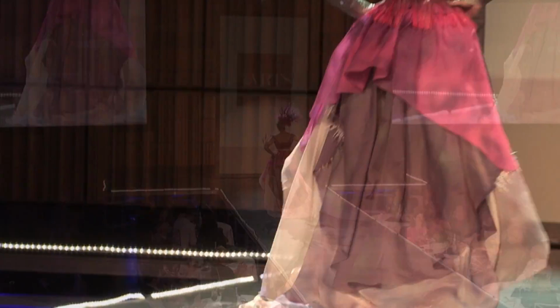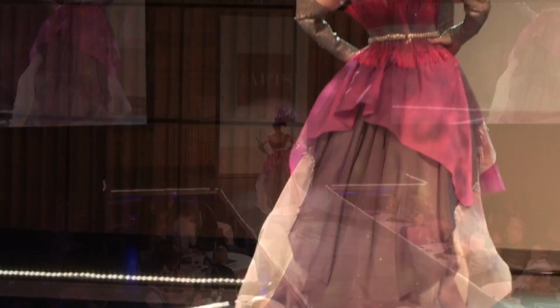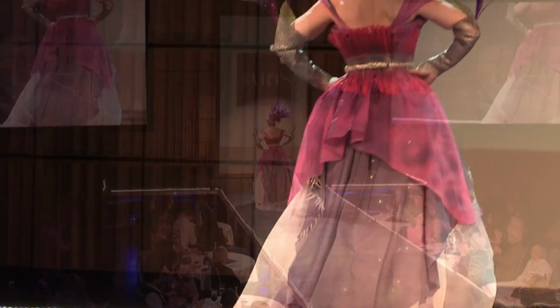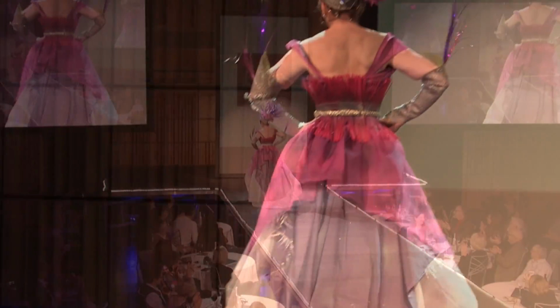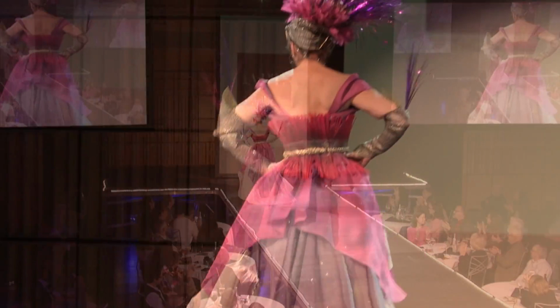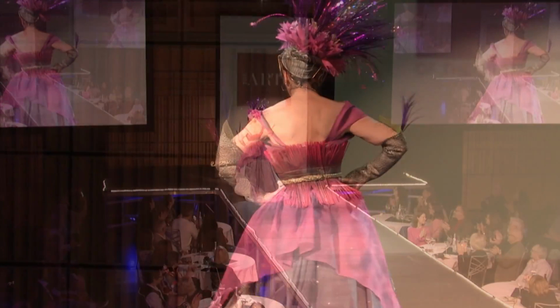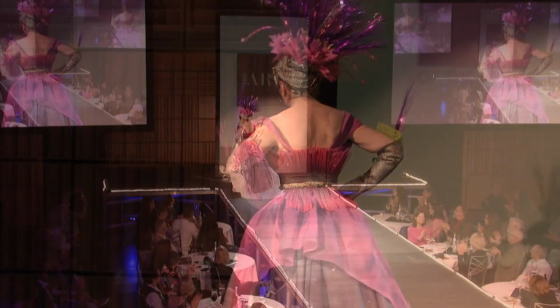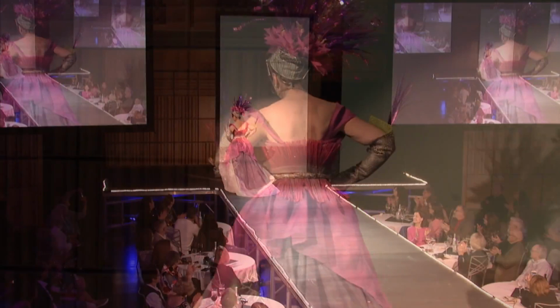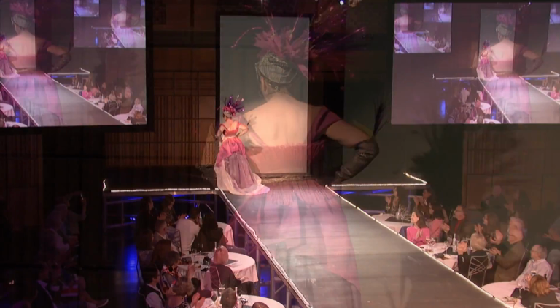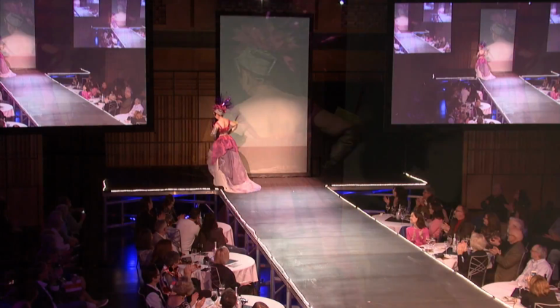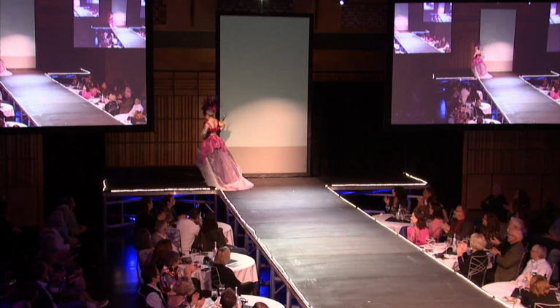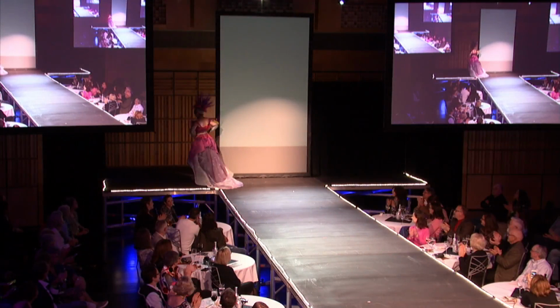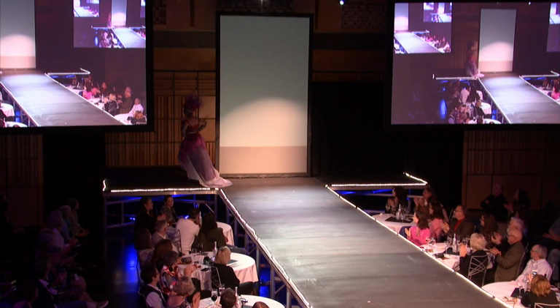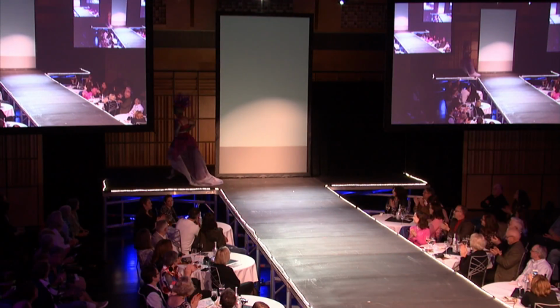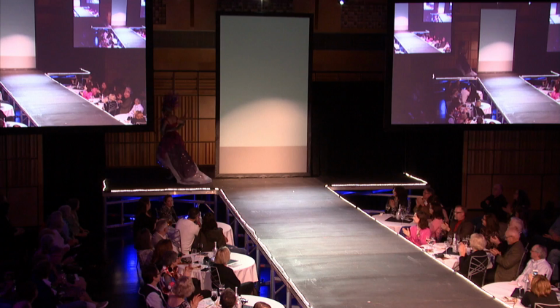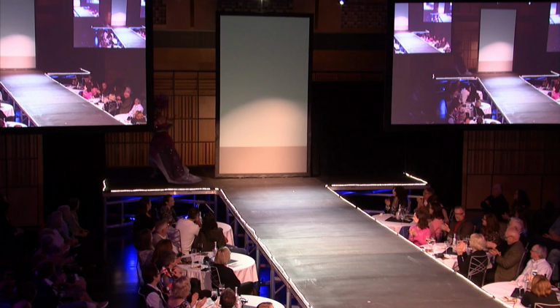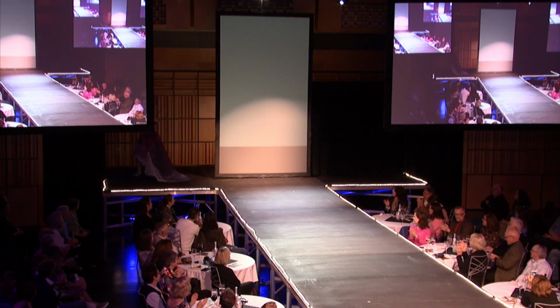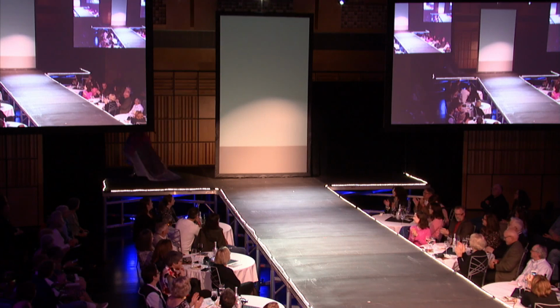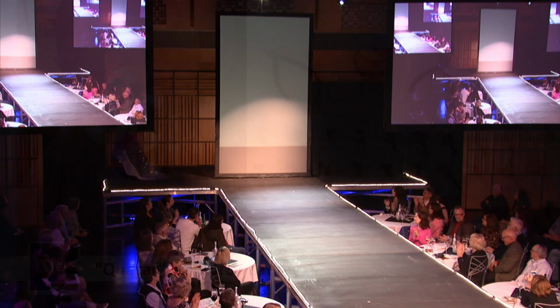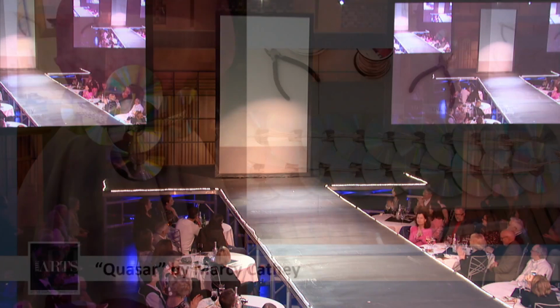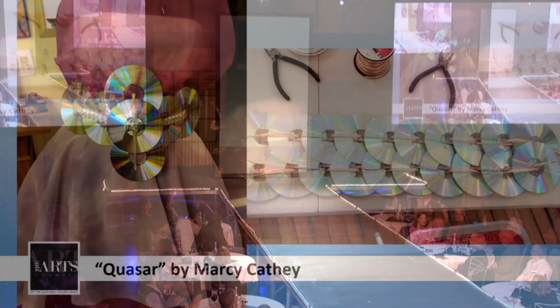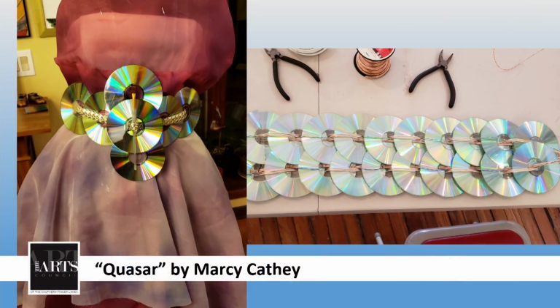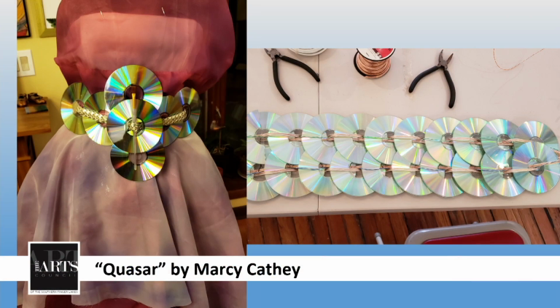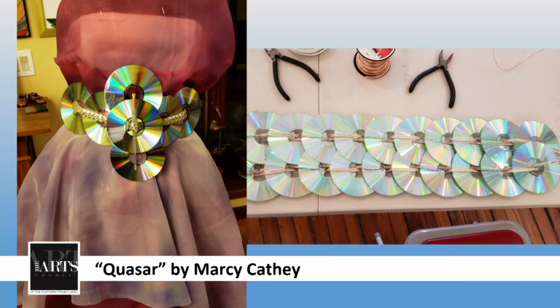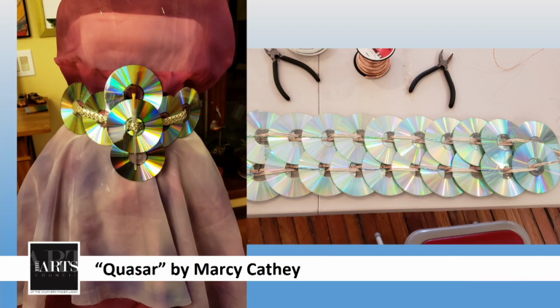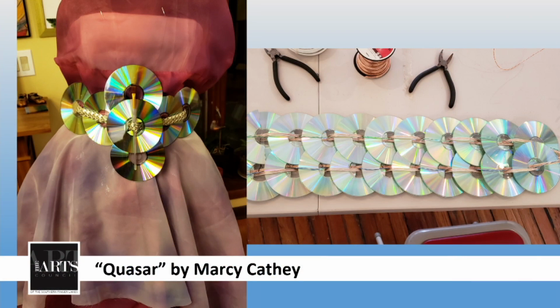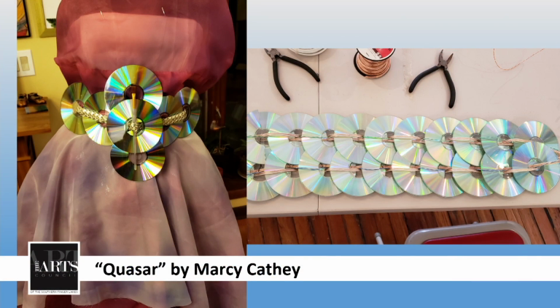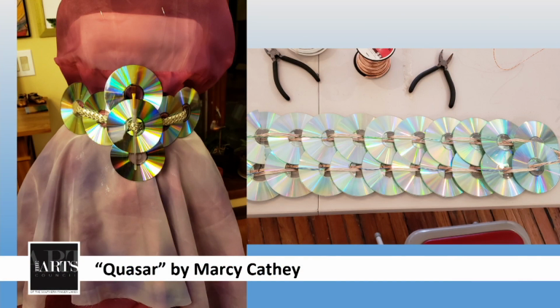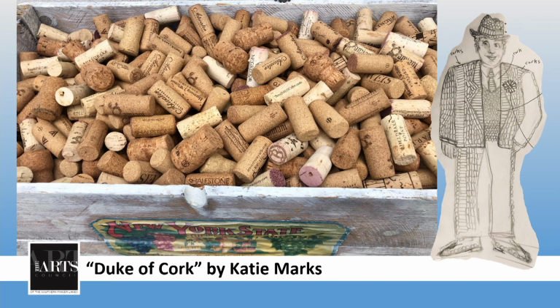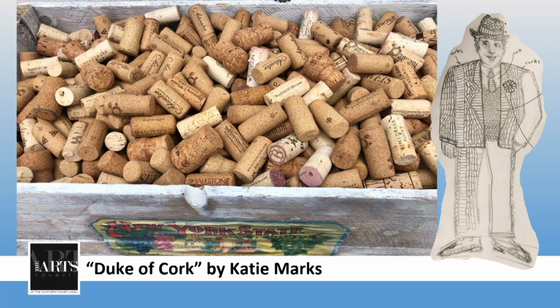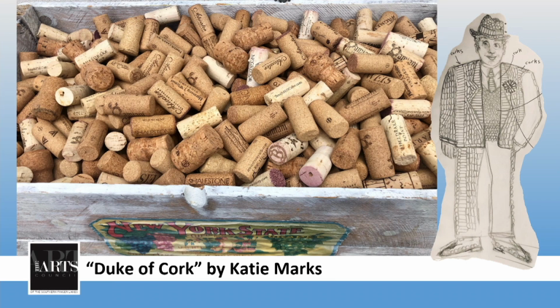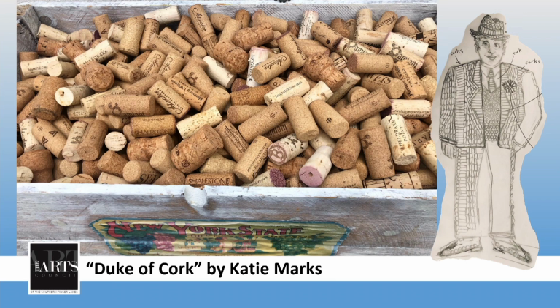Marcy Cathy is the designer and the model, and definitely has a lot of energy. For all you wine drinkers, you're going to love this next one.